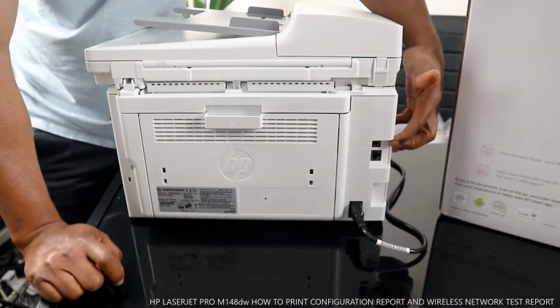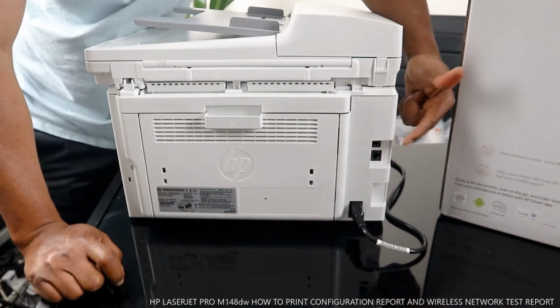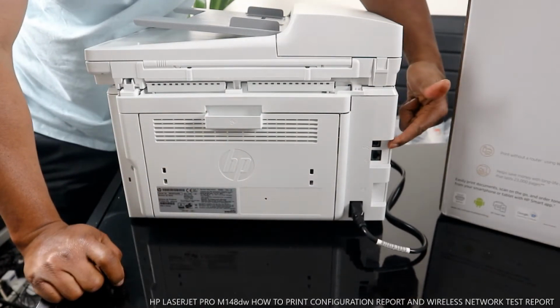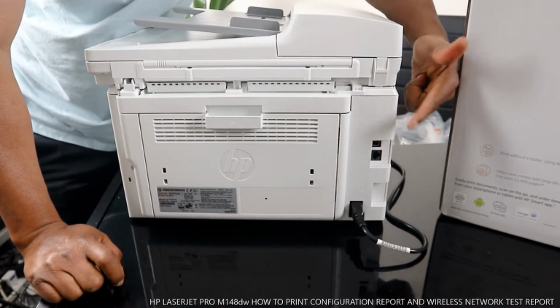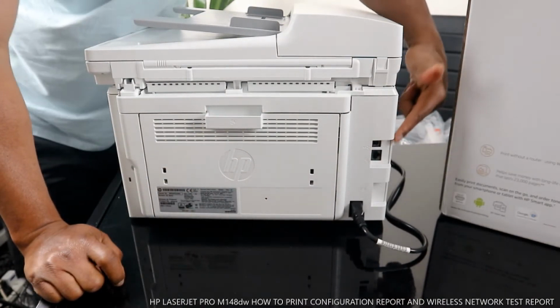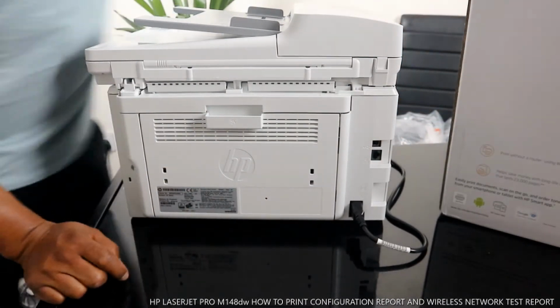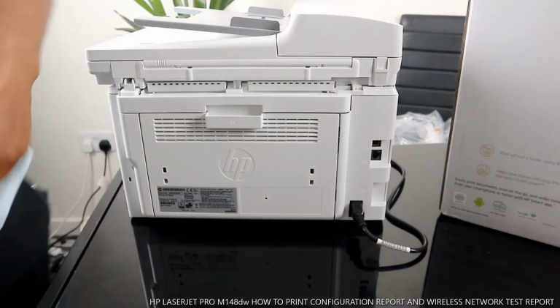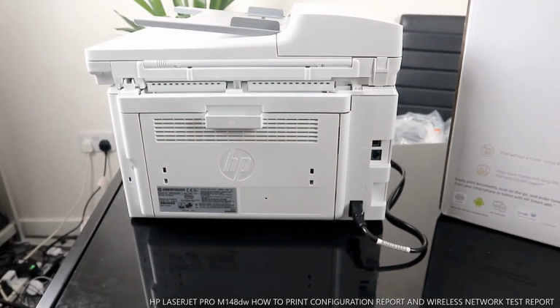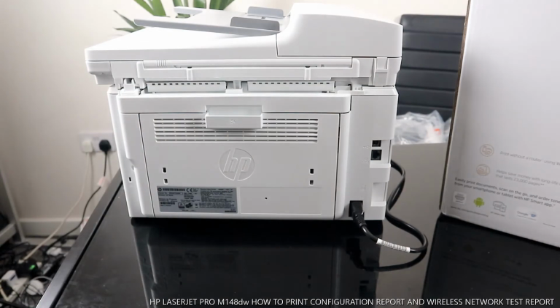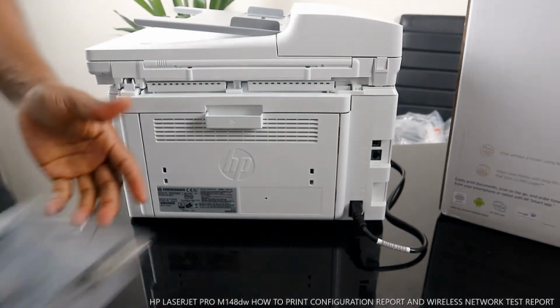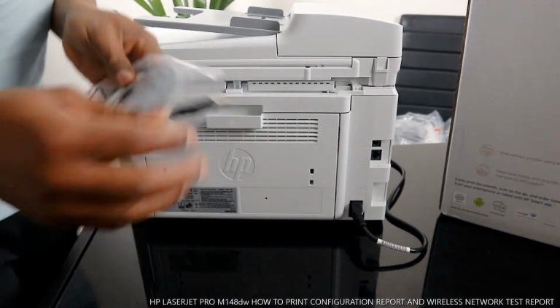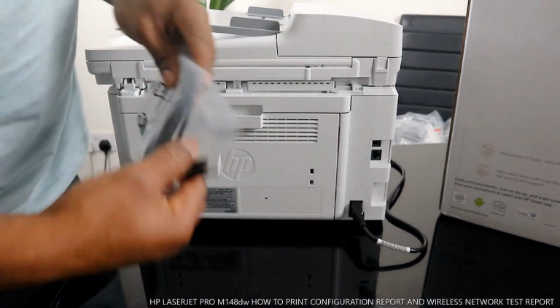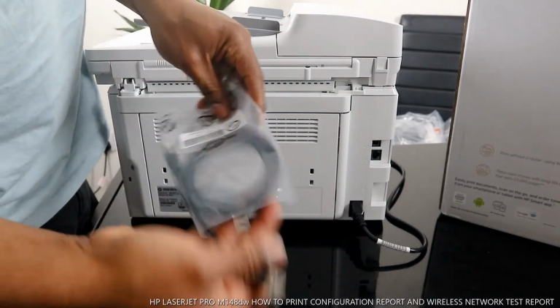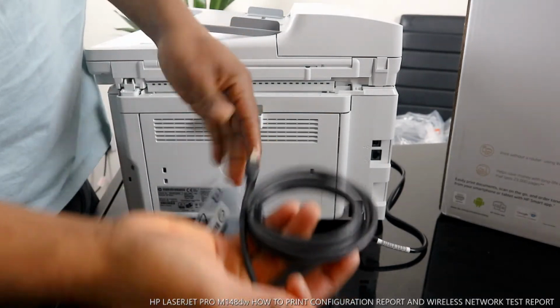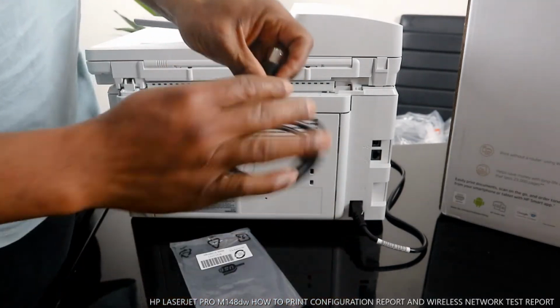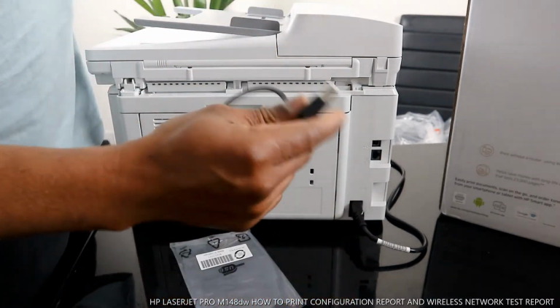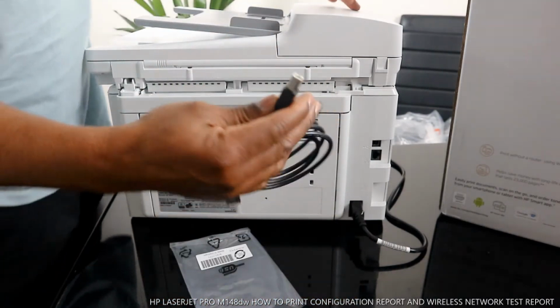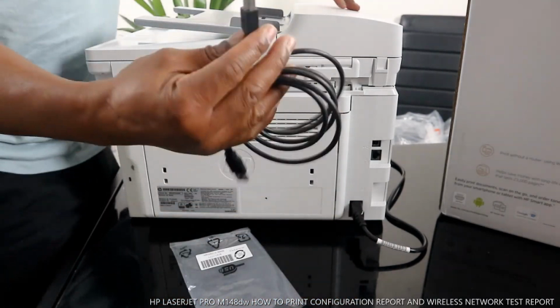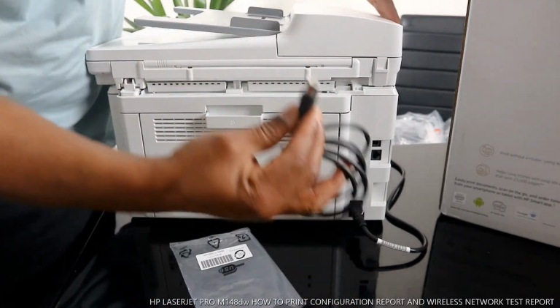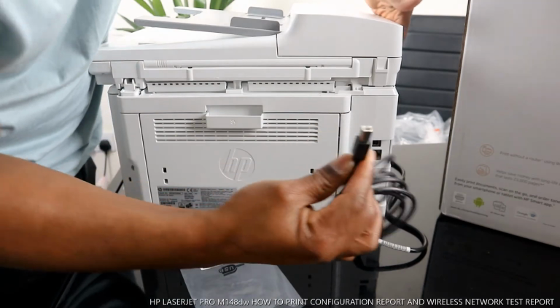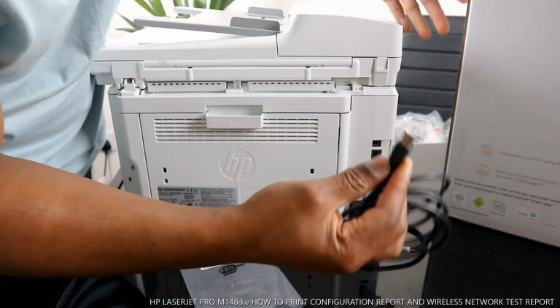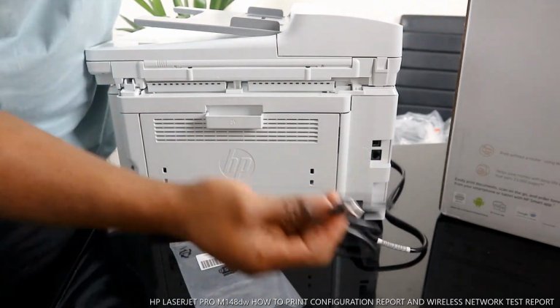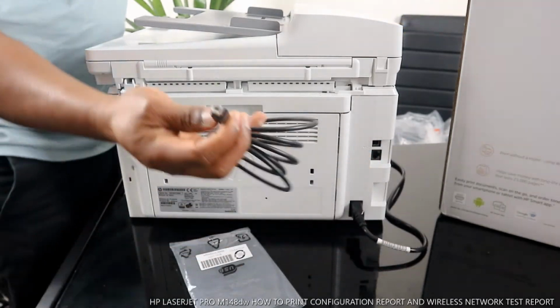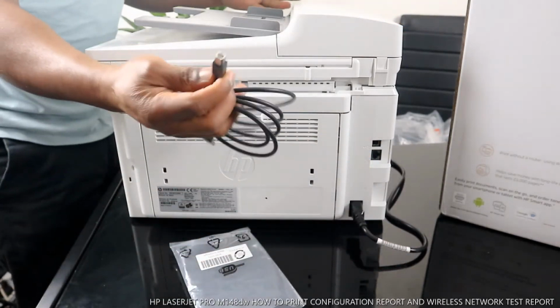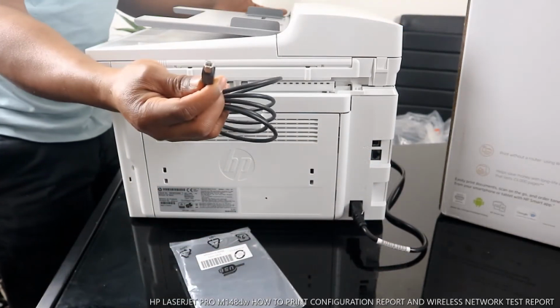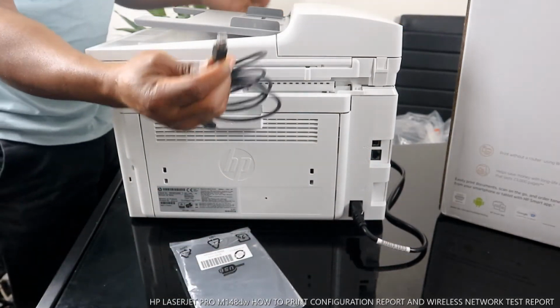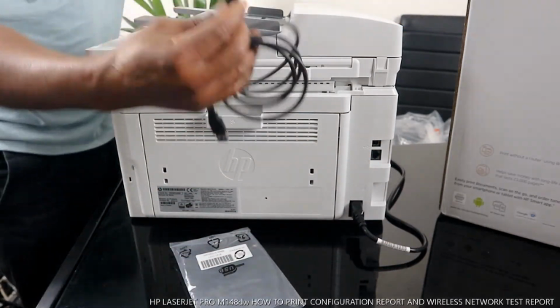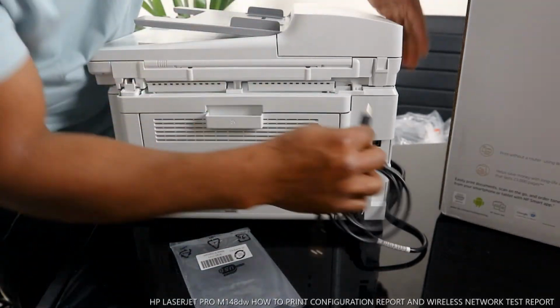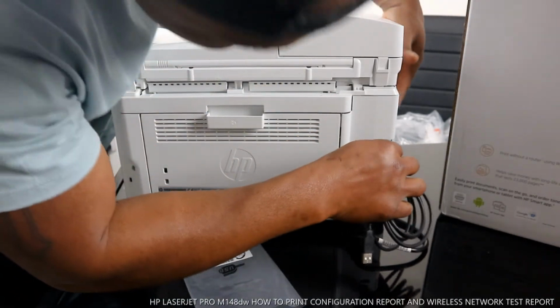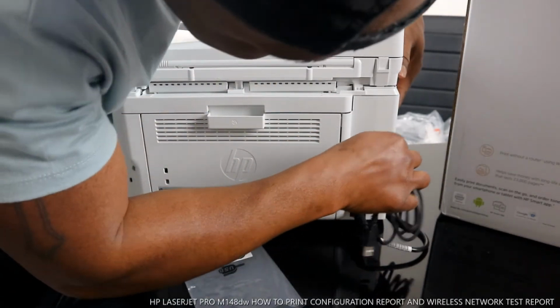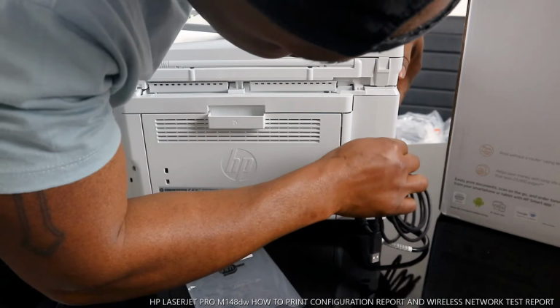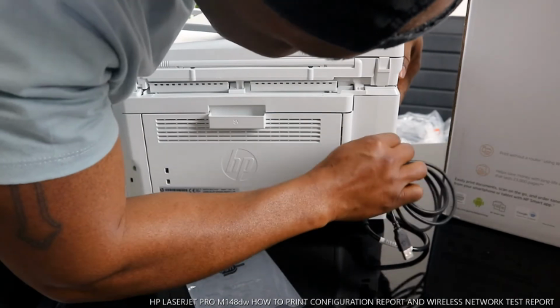This printer also uses a USB cable, so you can connect it via WiFi network or via USB cable. The good thing is the USB cable came included with this printer — sometimes you don't get it with the printer. It goes right here.